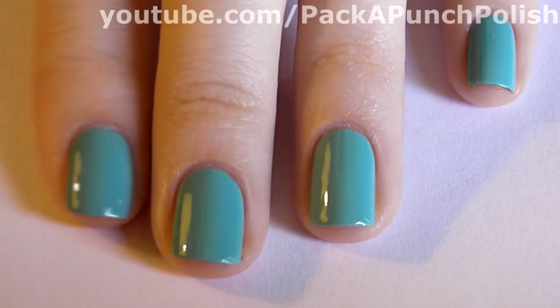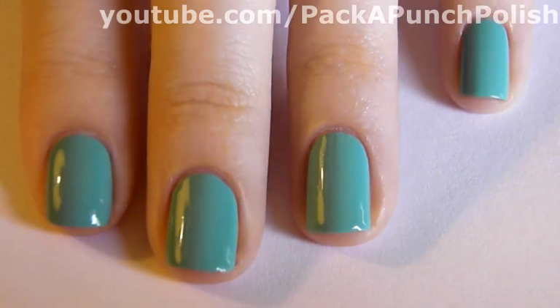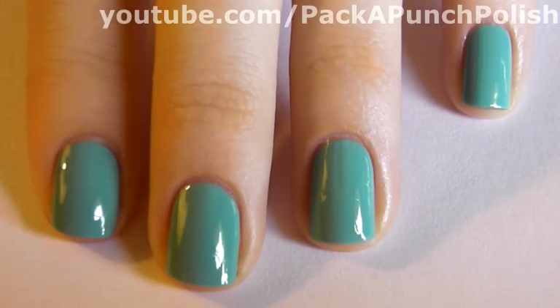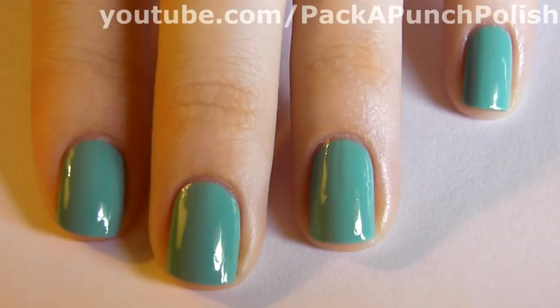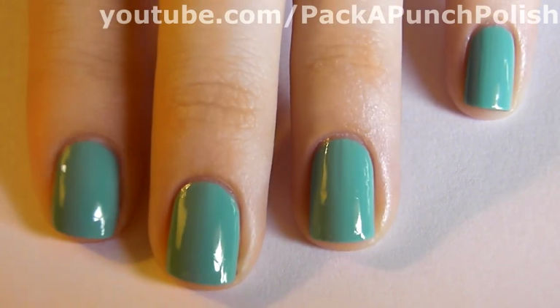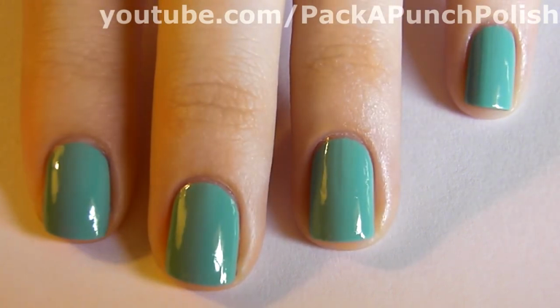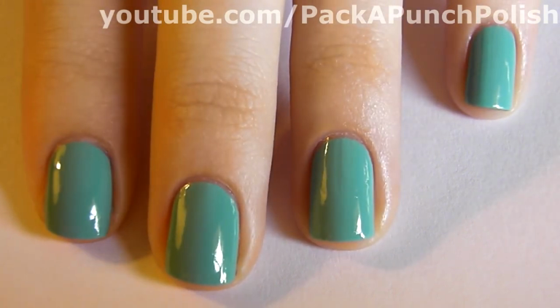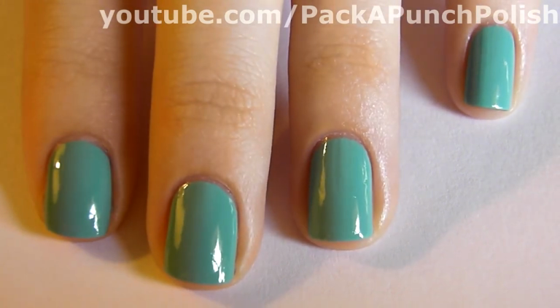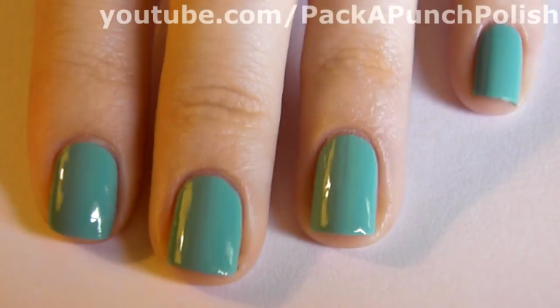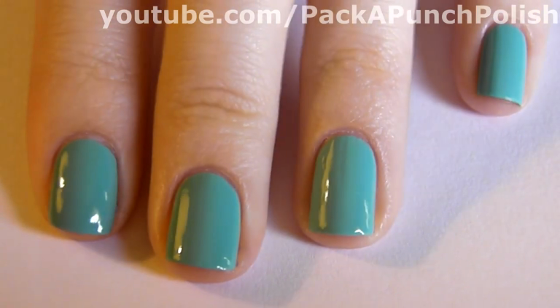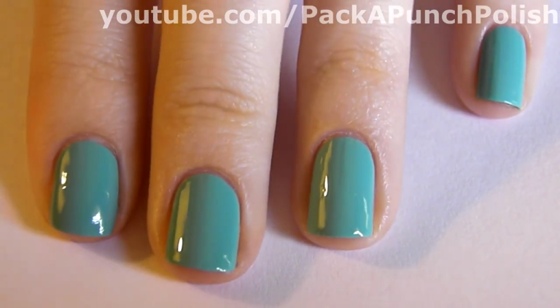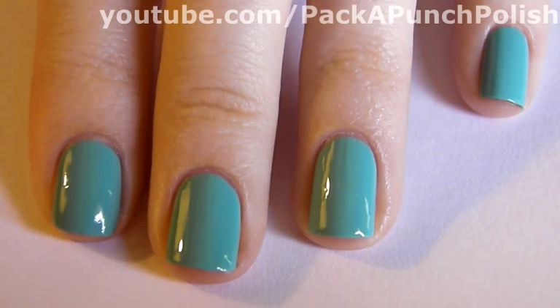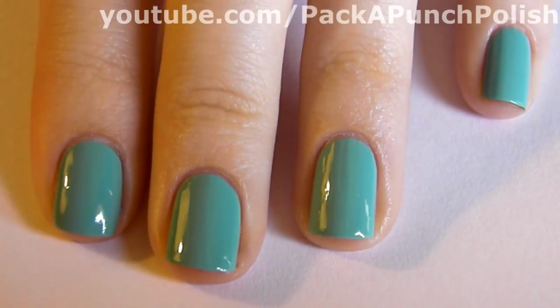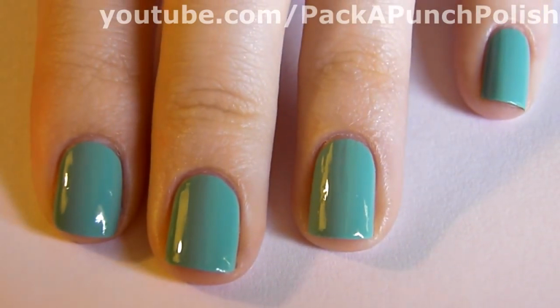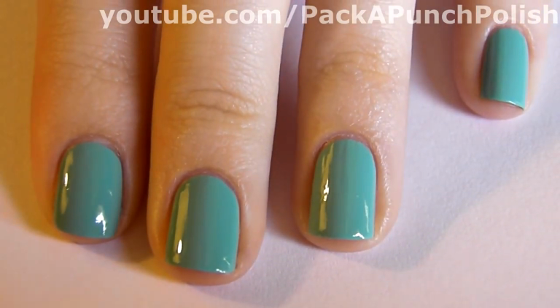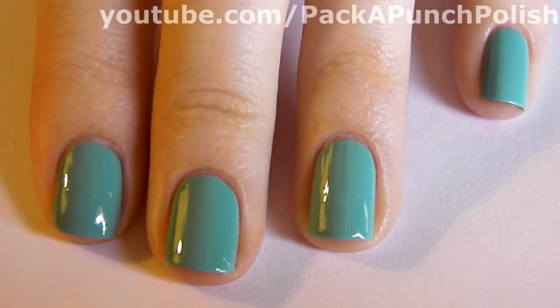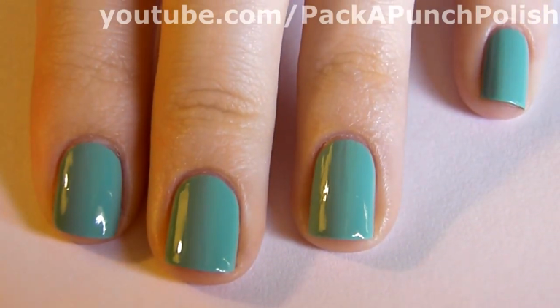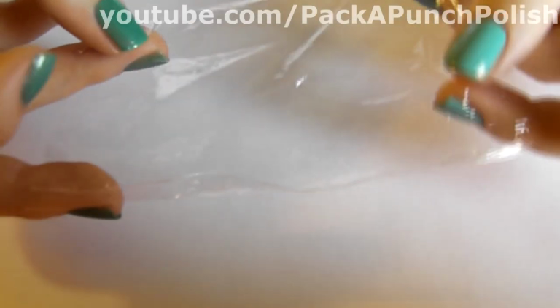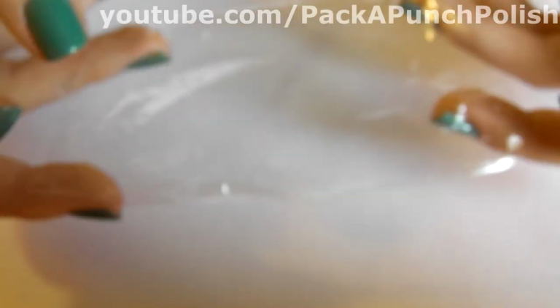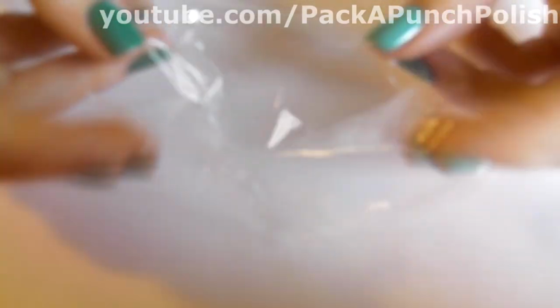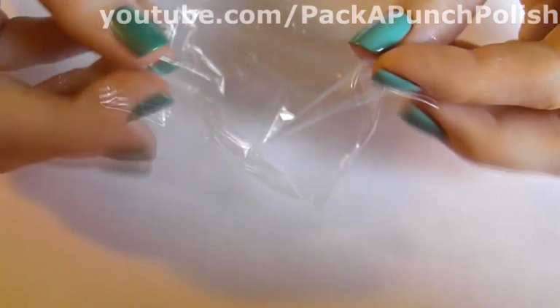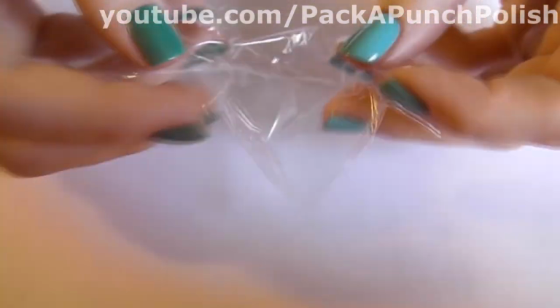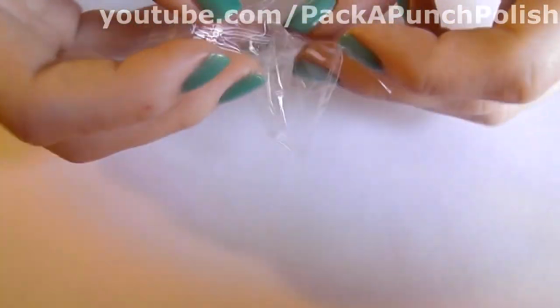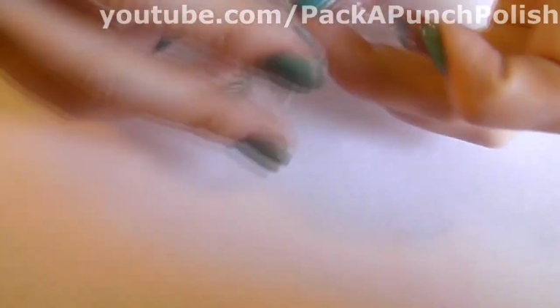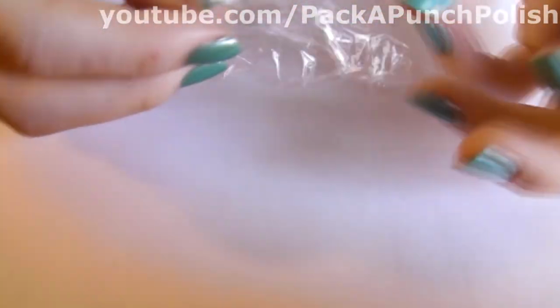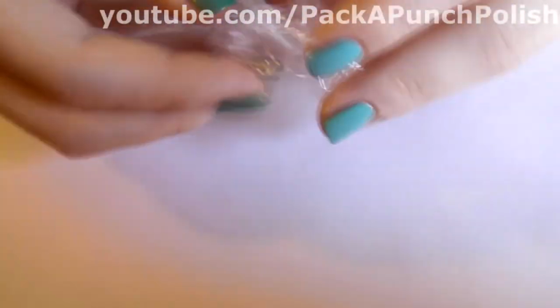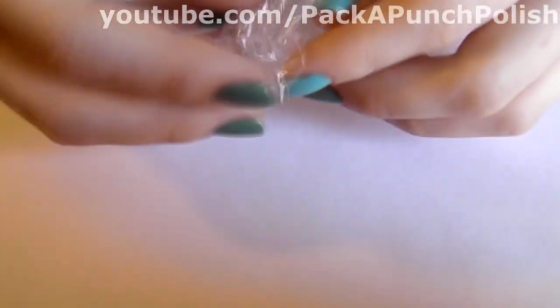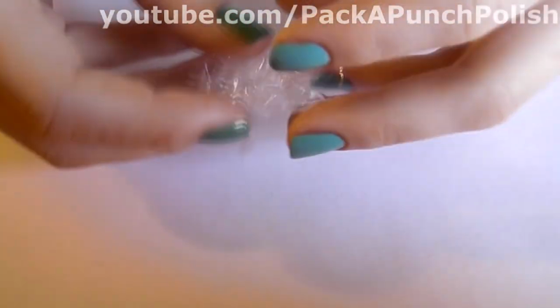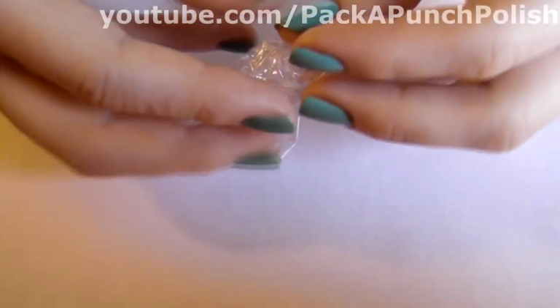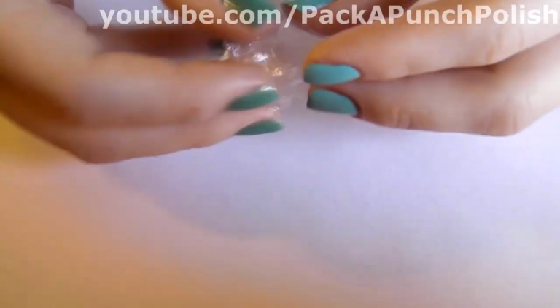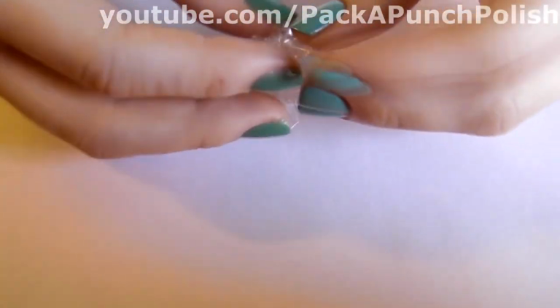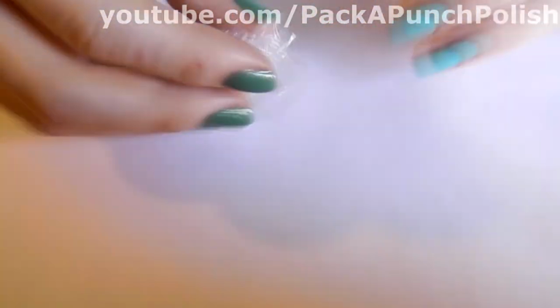Start by painting your nails a solid color and let them dry completely. Then cut some pieces of plastic wrap into squares and crumple them up.